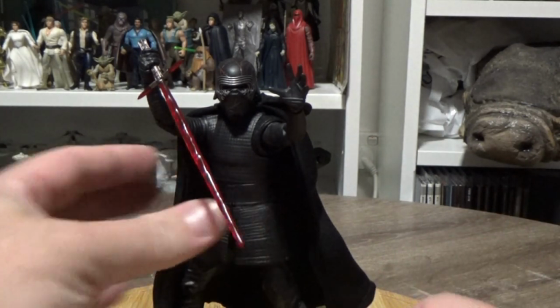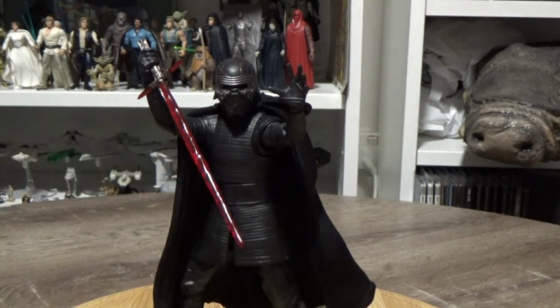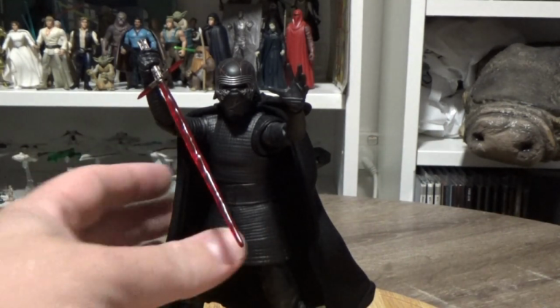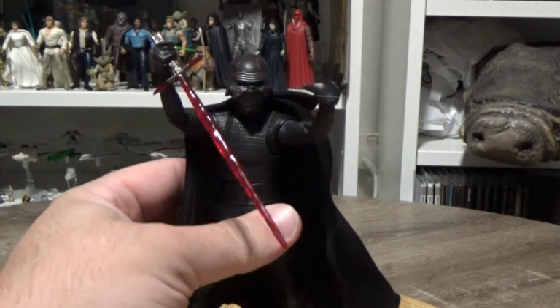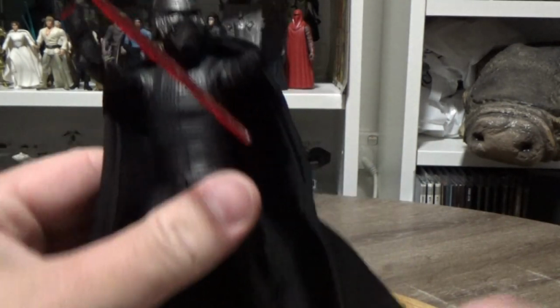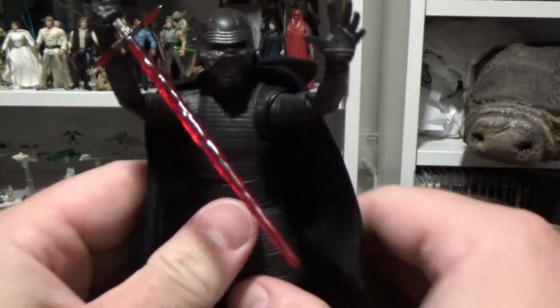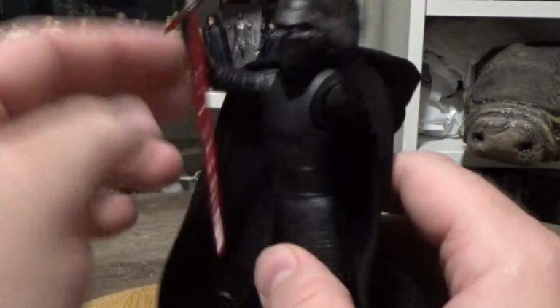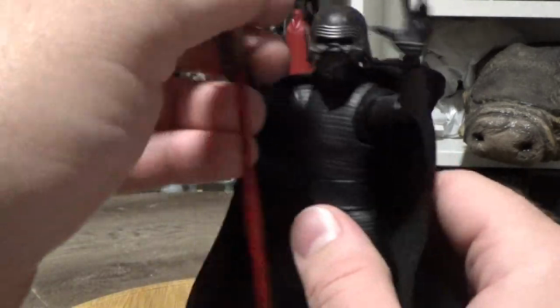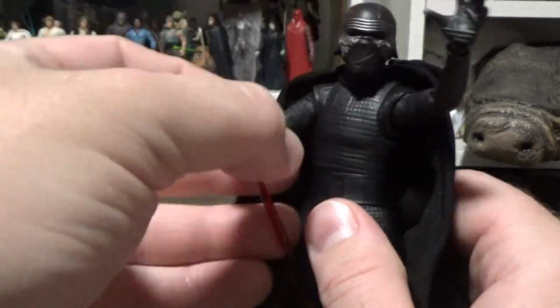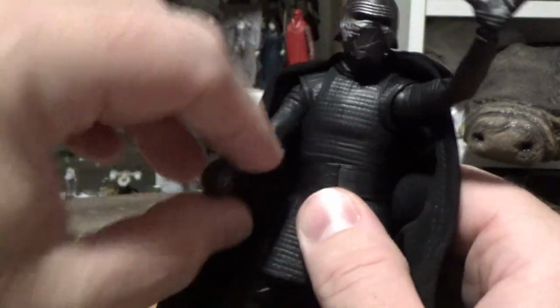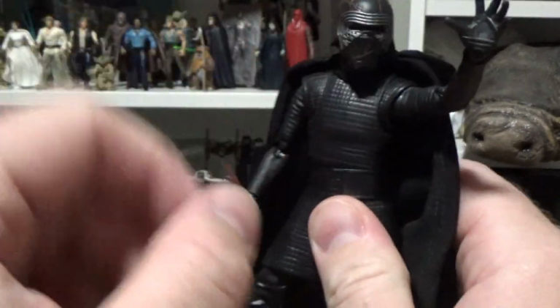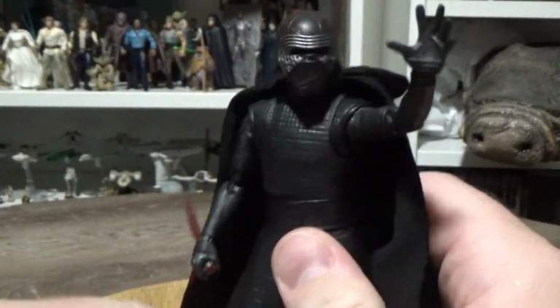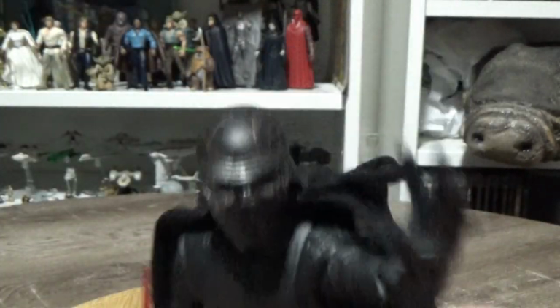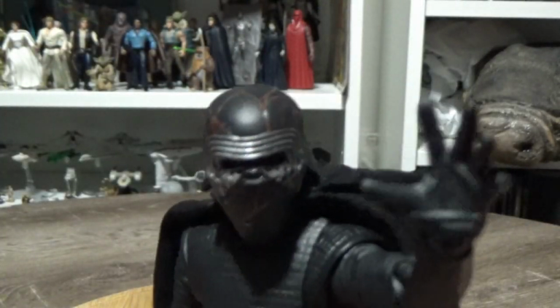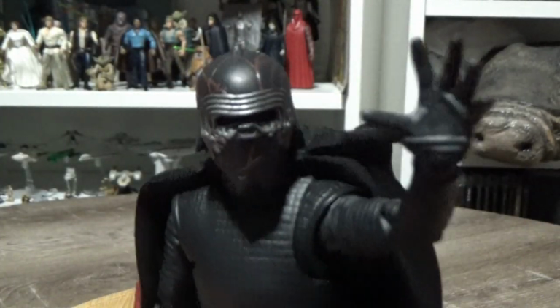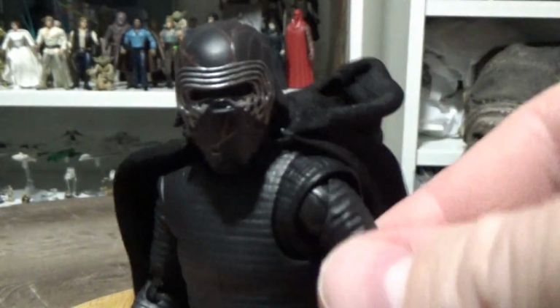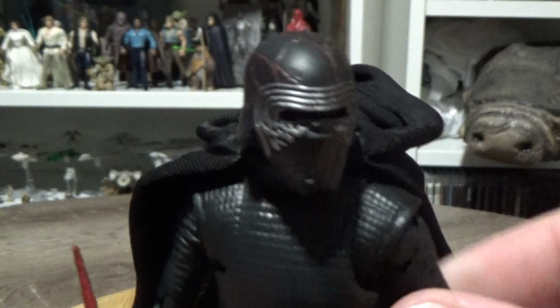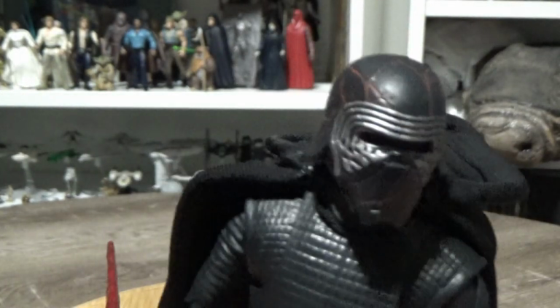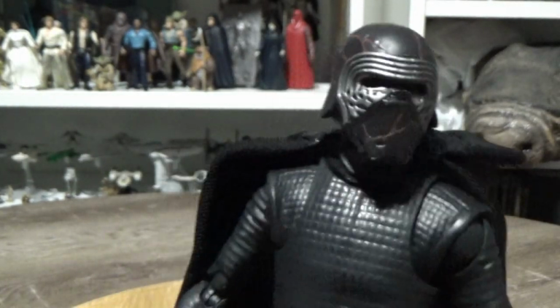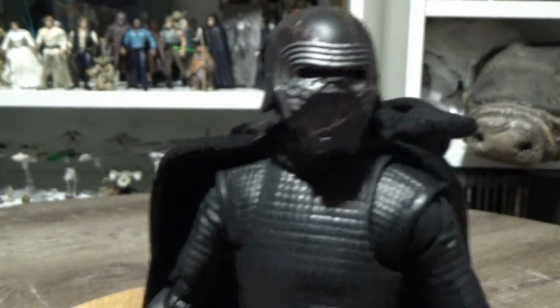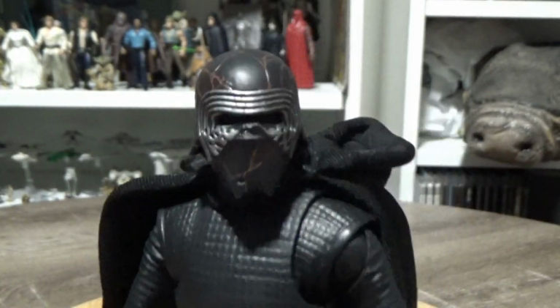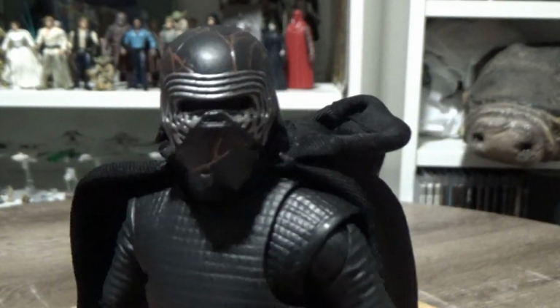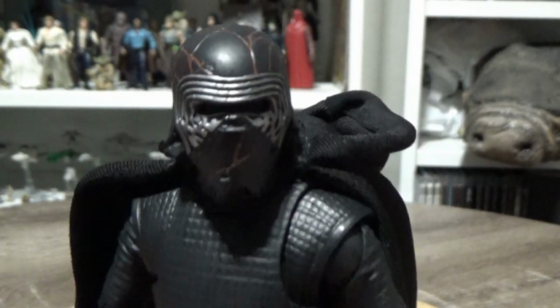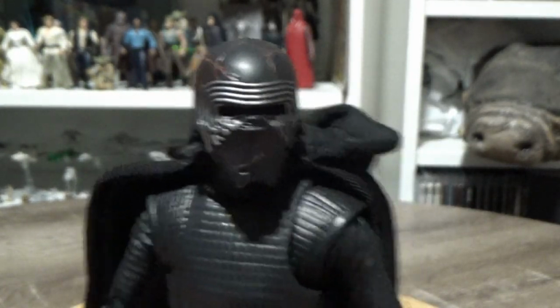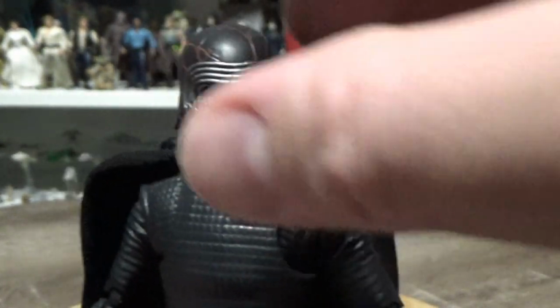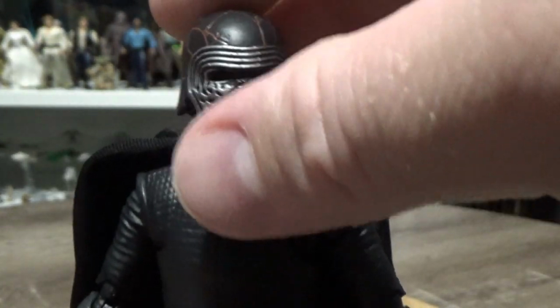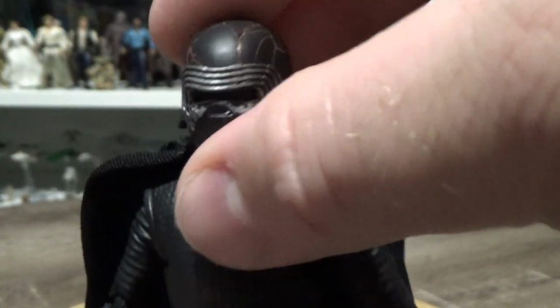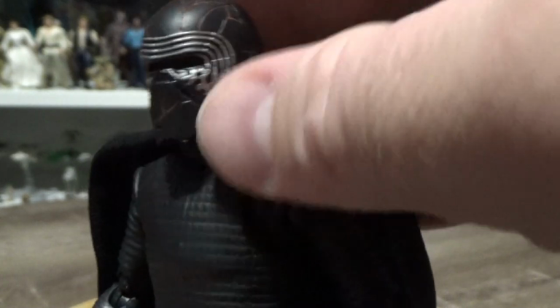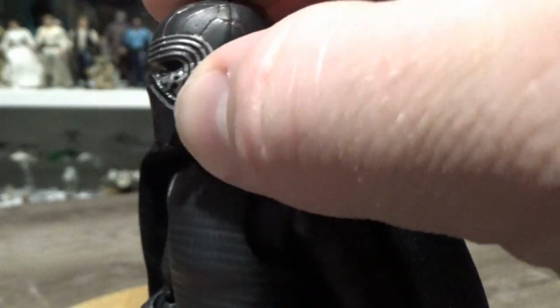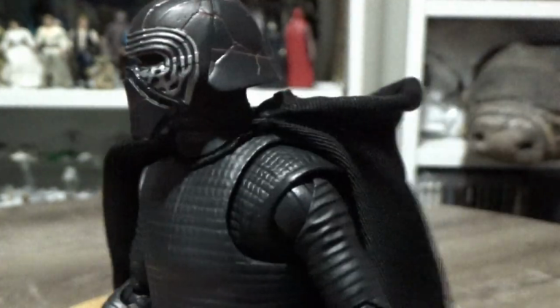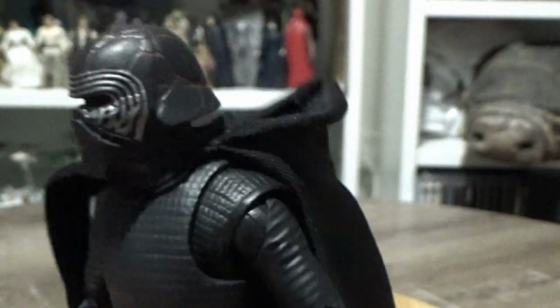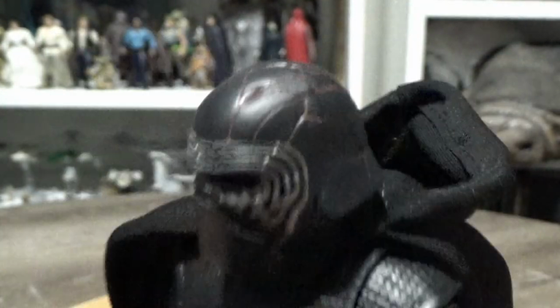It also comes with a change of heads, which we'll look at shortly. But first, a look at the figure — because of the helmet, it's so cool. I just really dig that they brought back Kylo Ren's helmet and found a cool way to piece it back together.